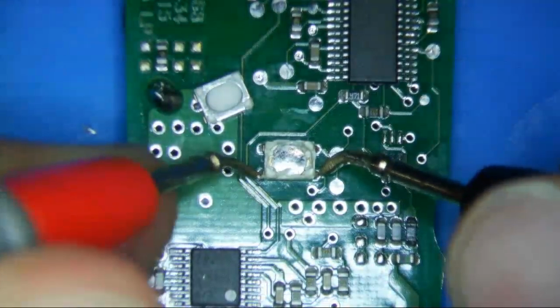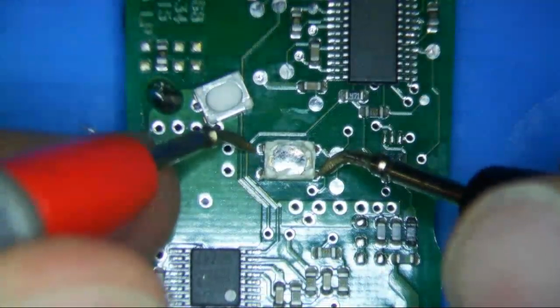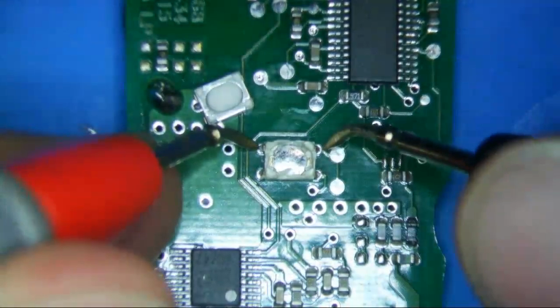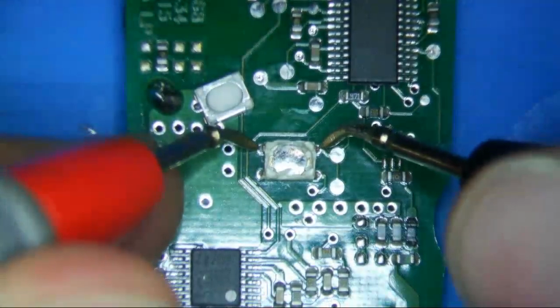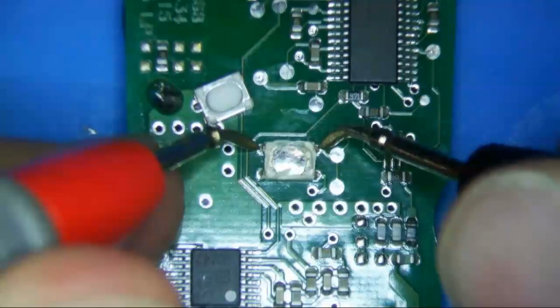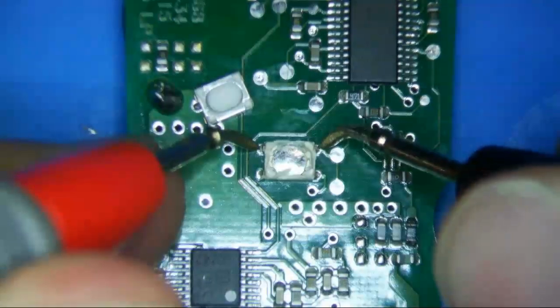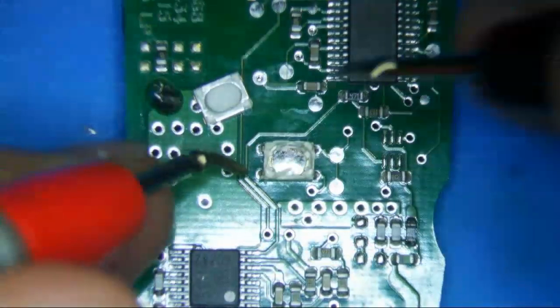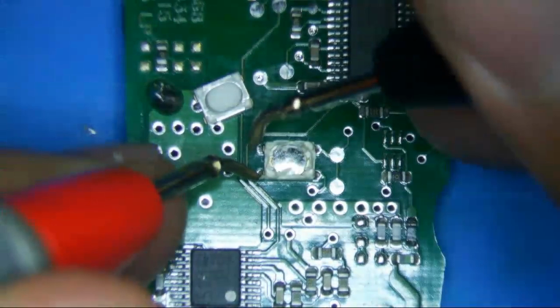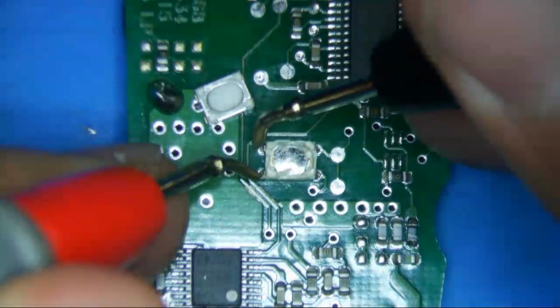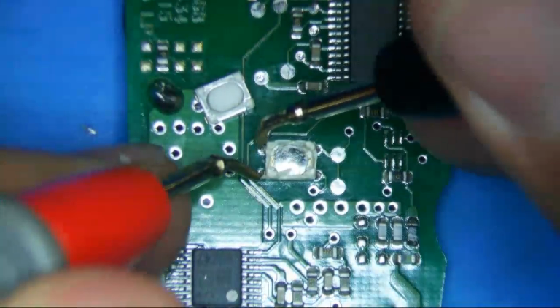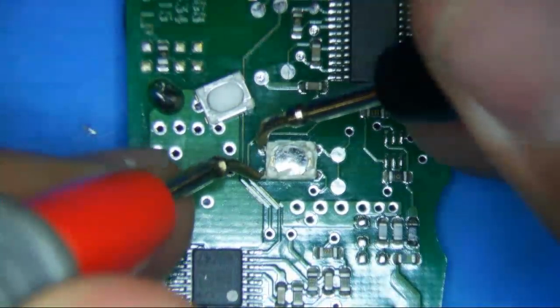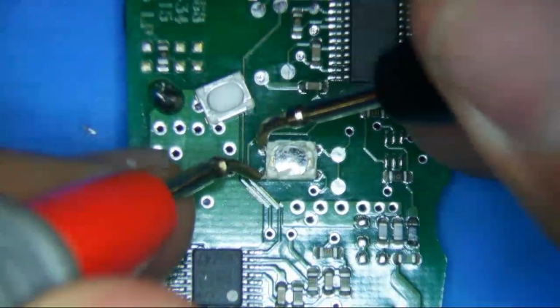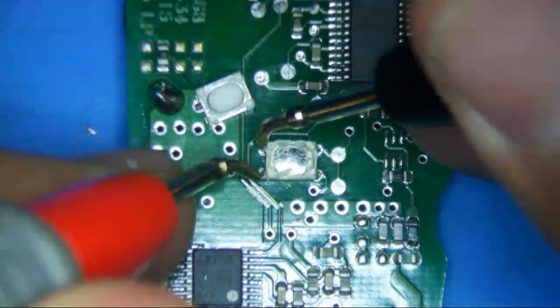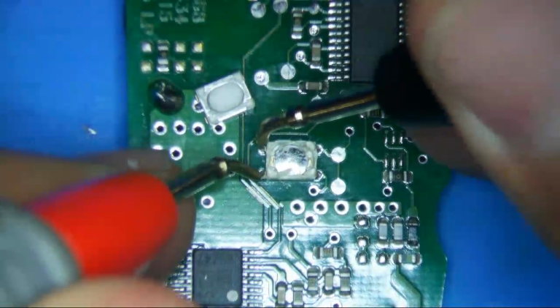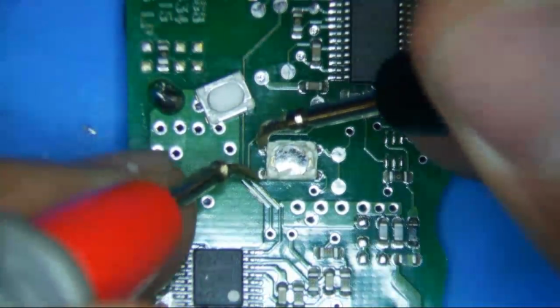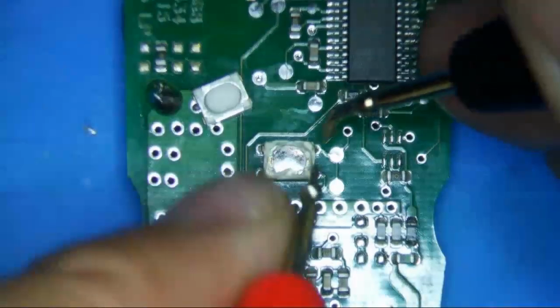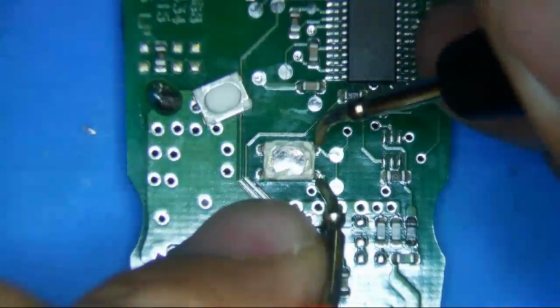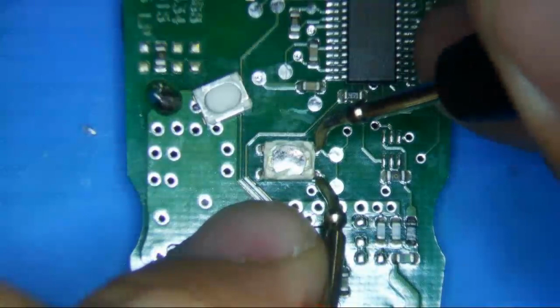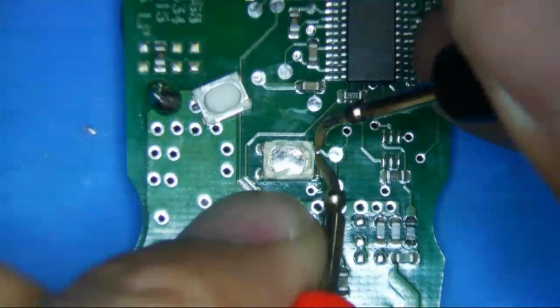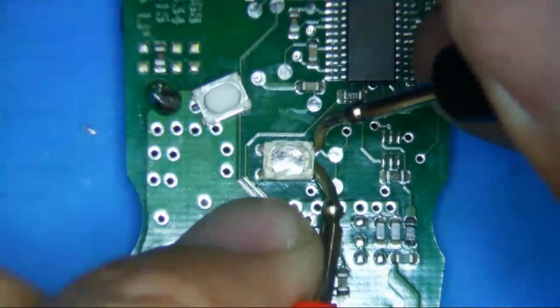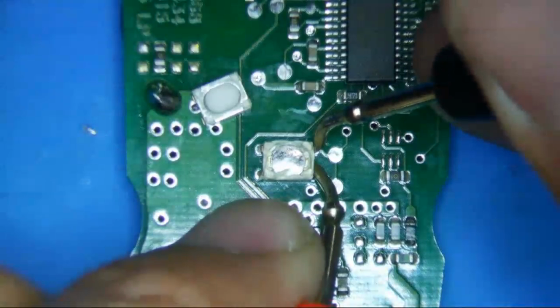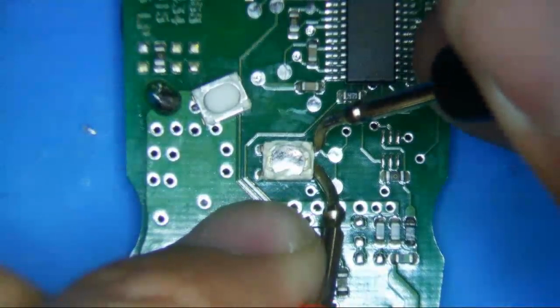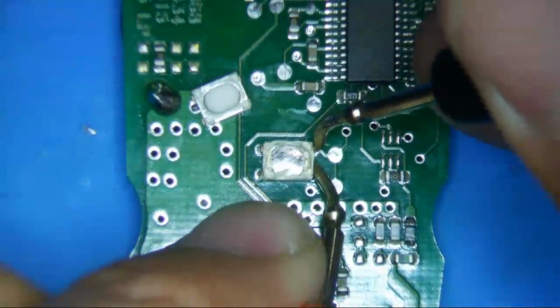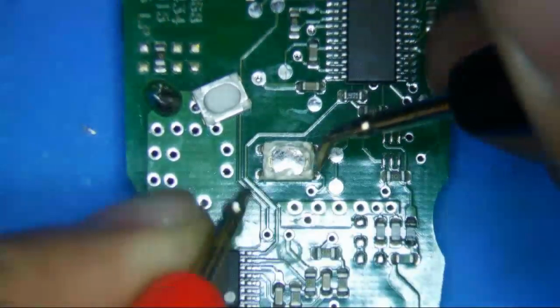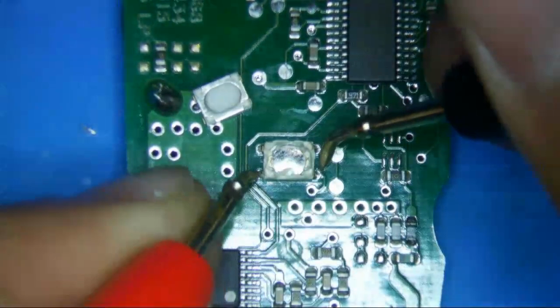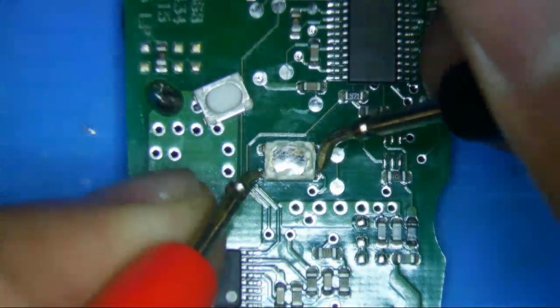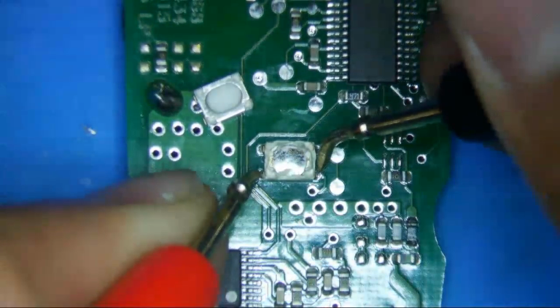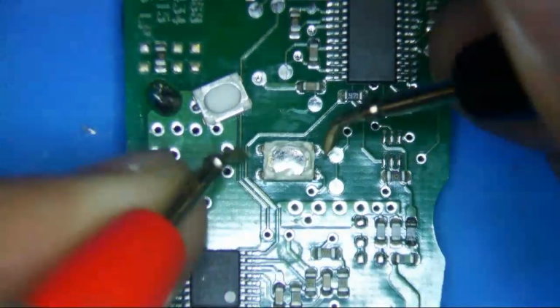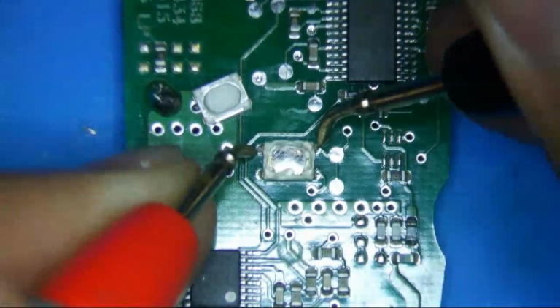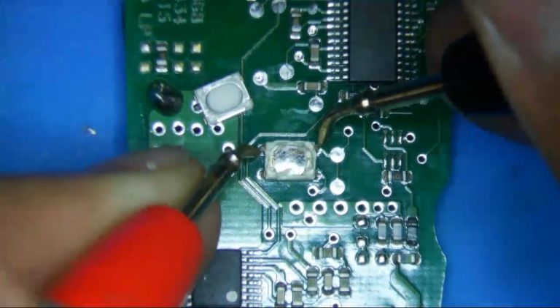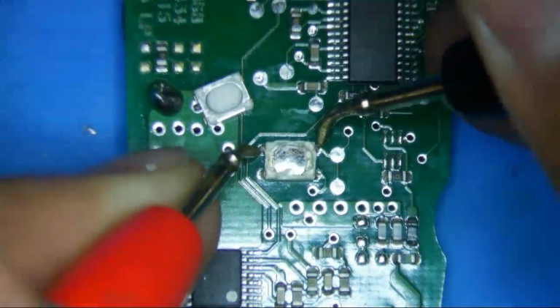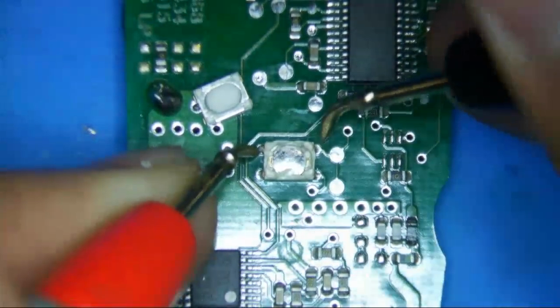That's connected. And those are all connected. And those are not connected. And those are also not connected — so these two on the side are the same as these two on this side.